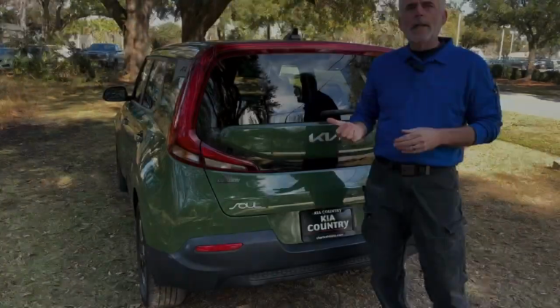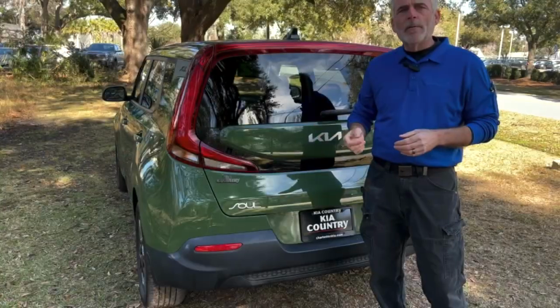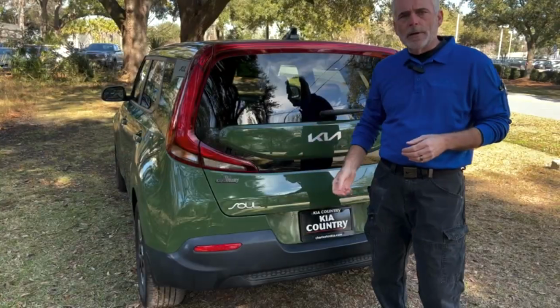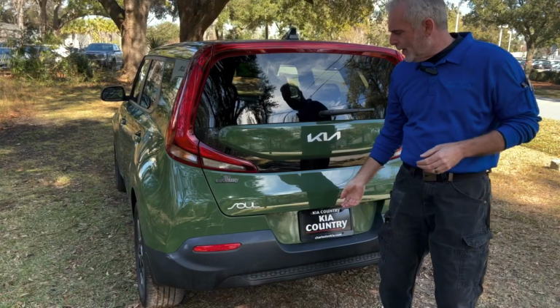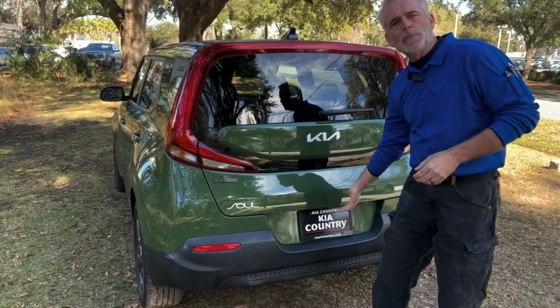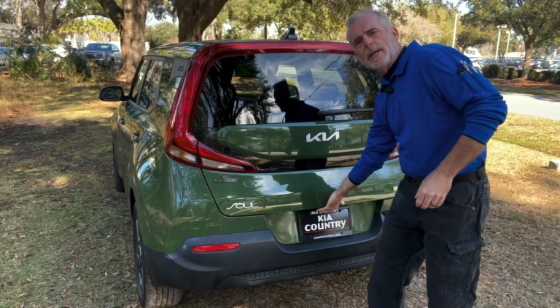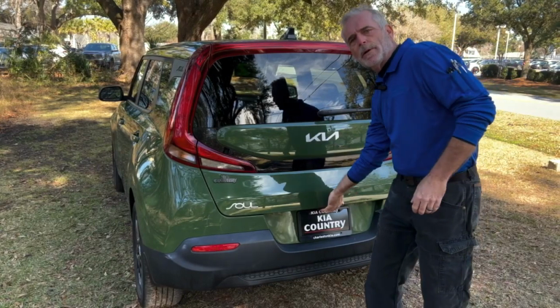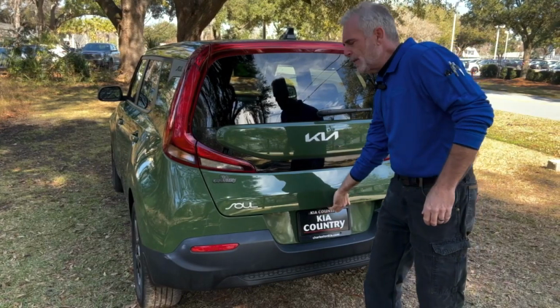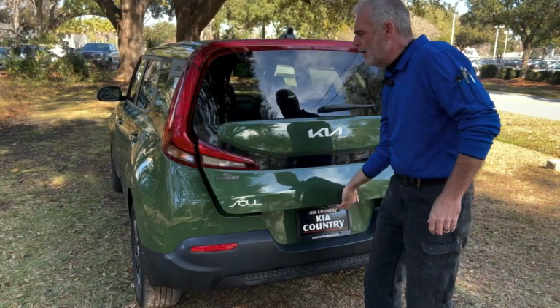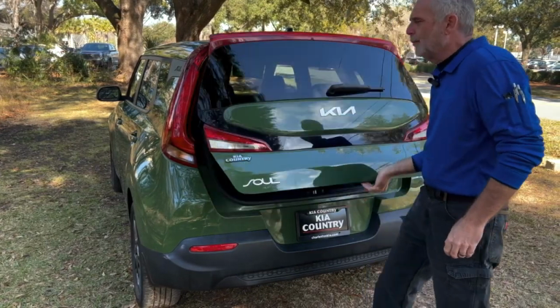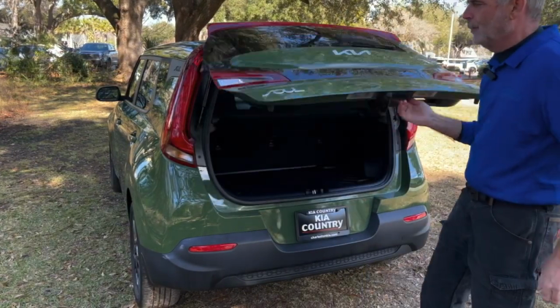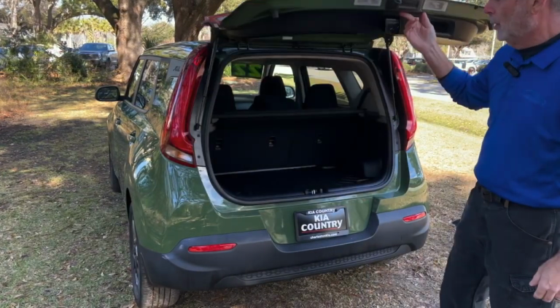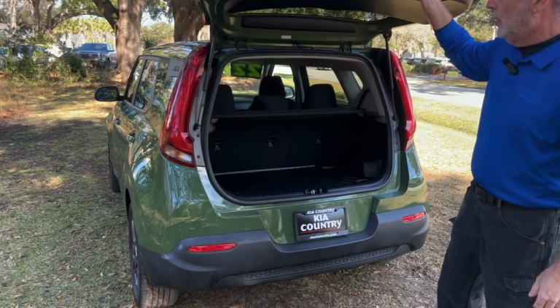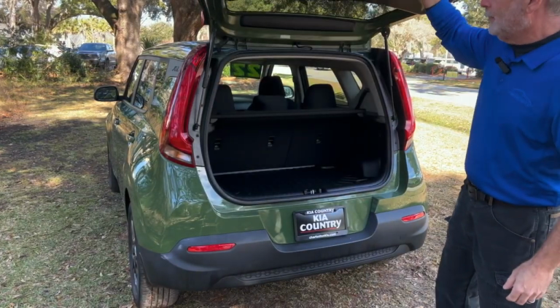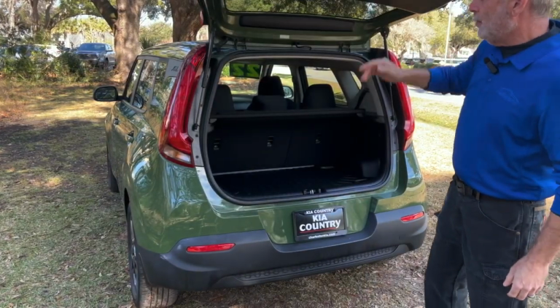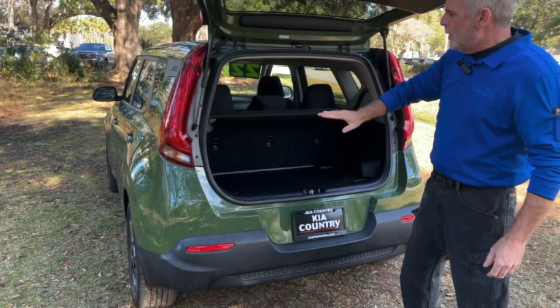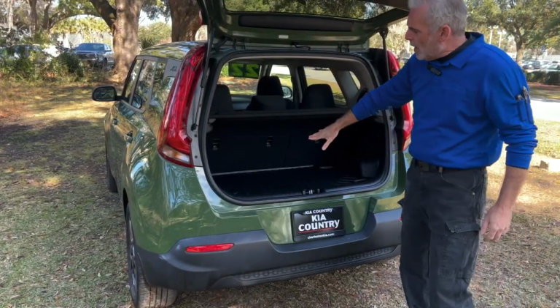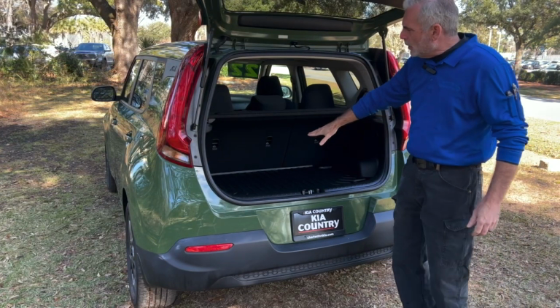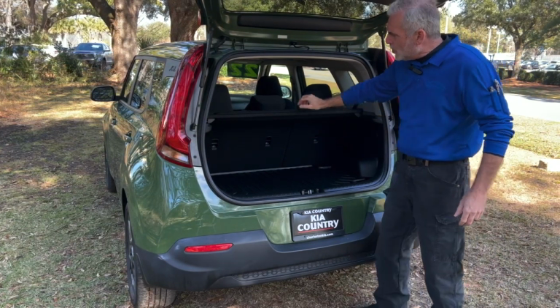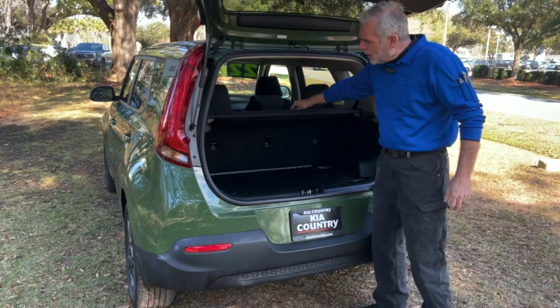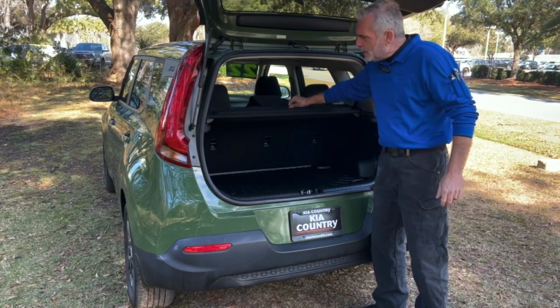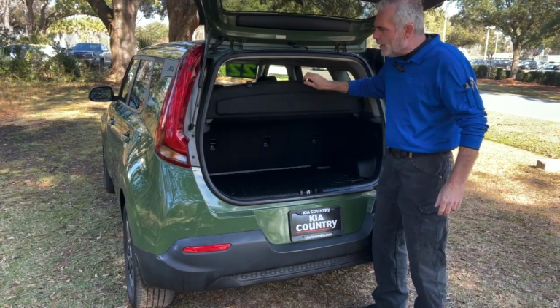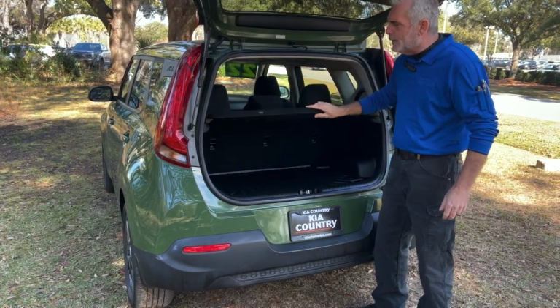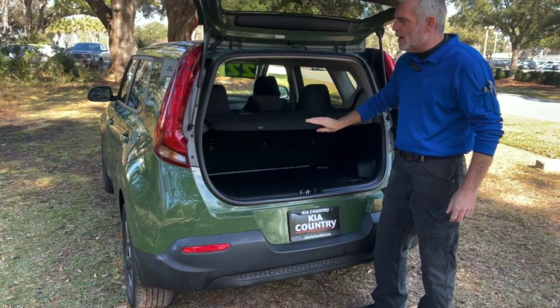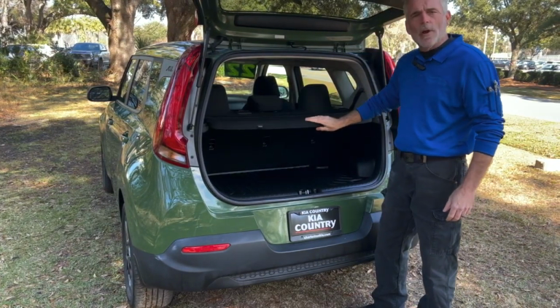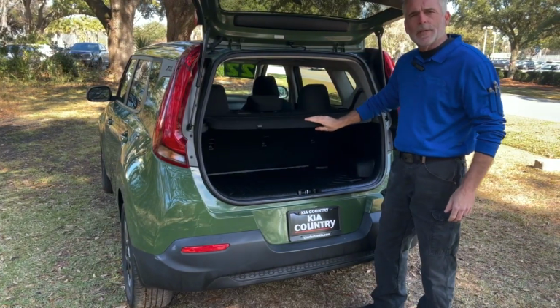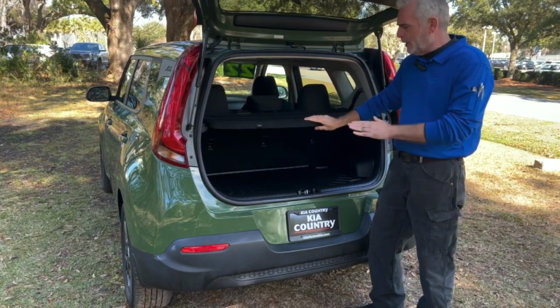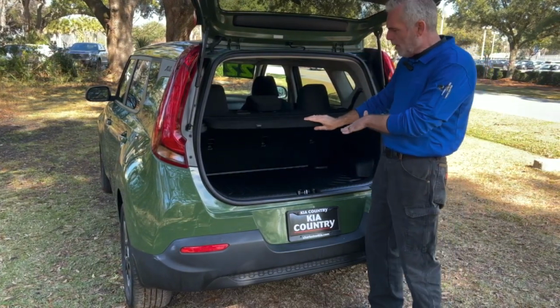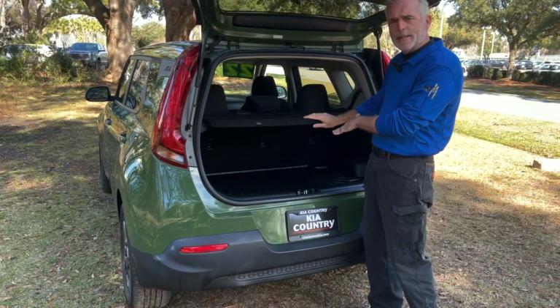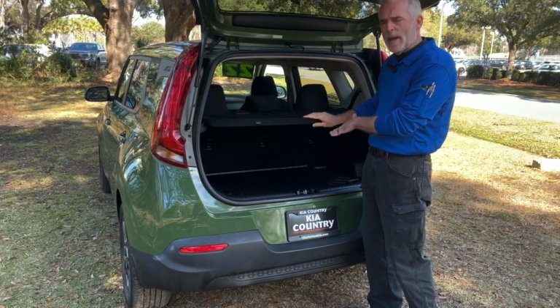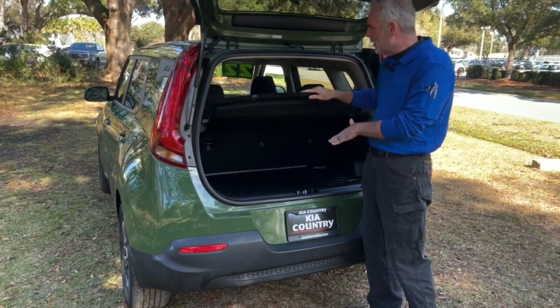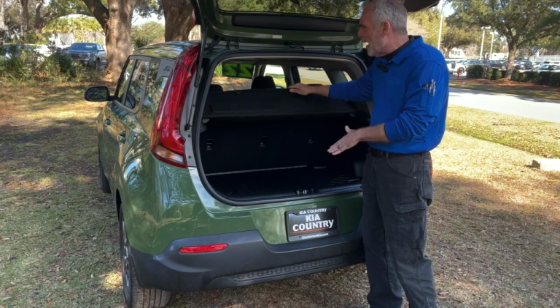Now in the rear, you're going to find that there's plenty of cargo space back here. You do have all of this storage. This vehicle does have a tray over top to cover up anything that you may have in the back.